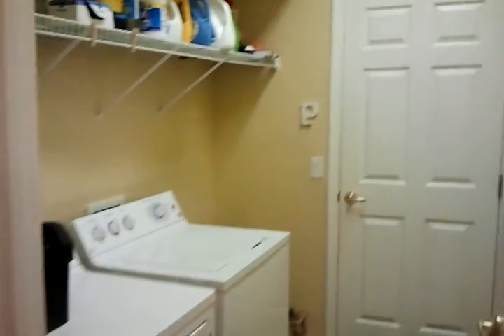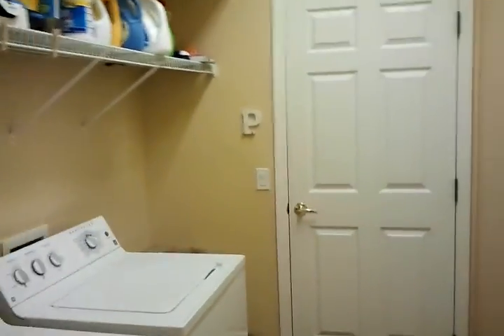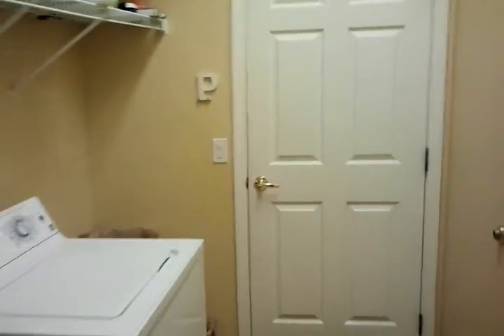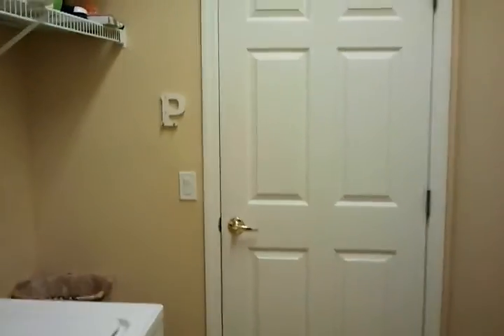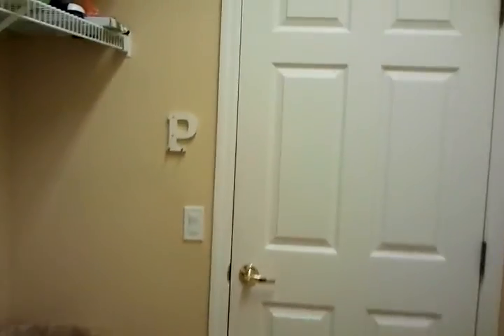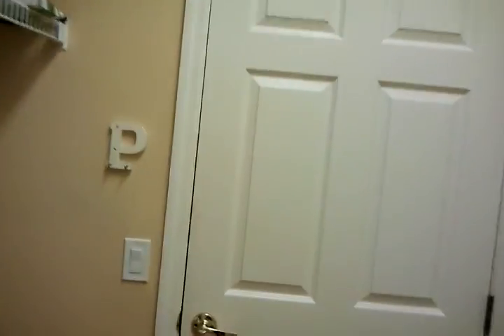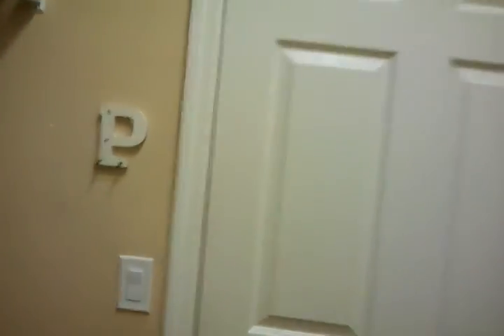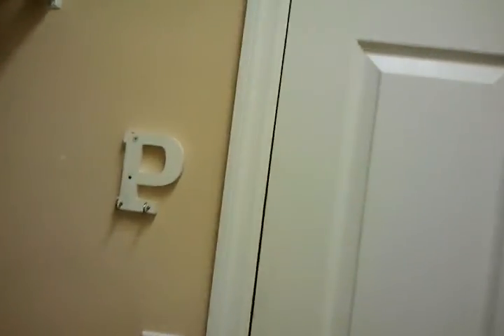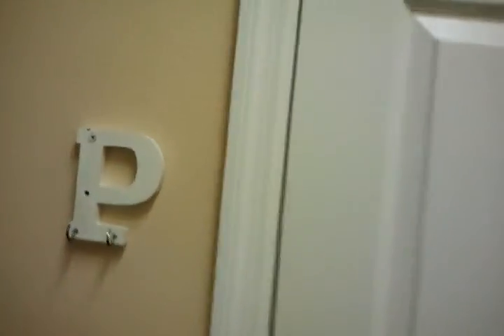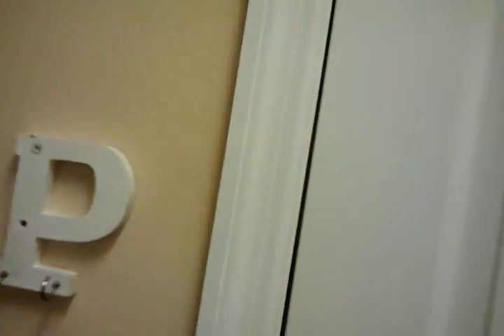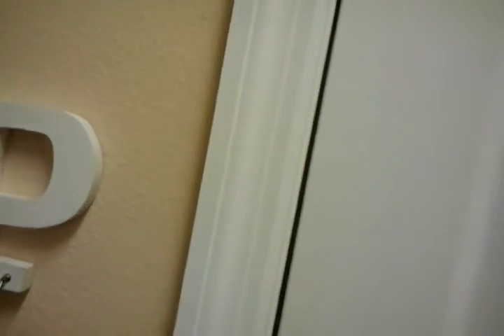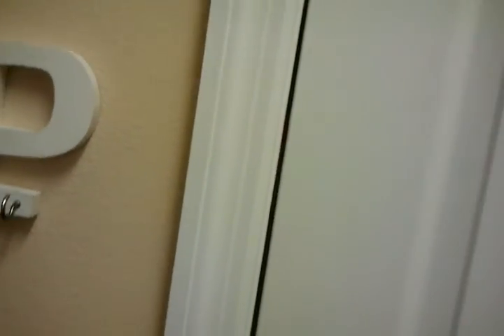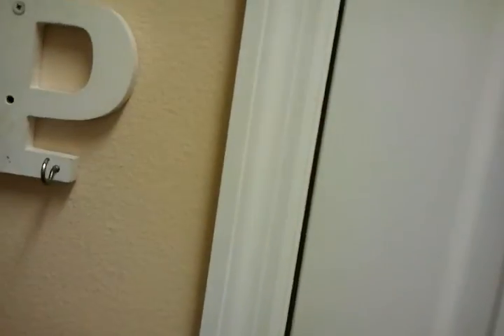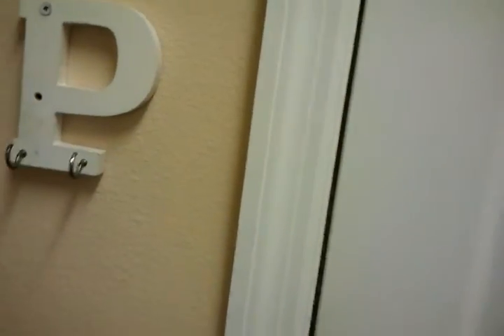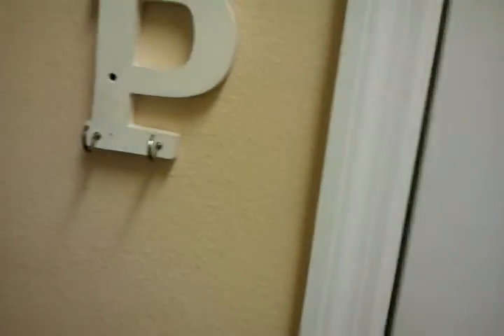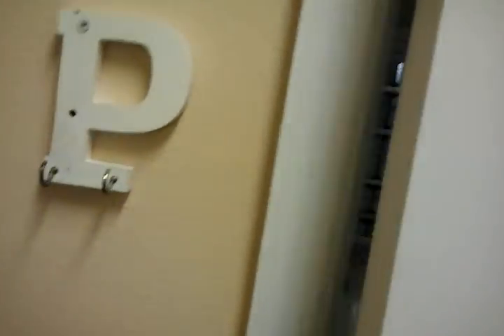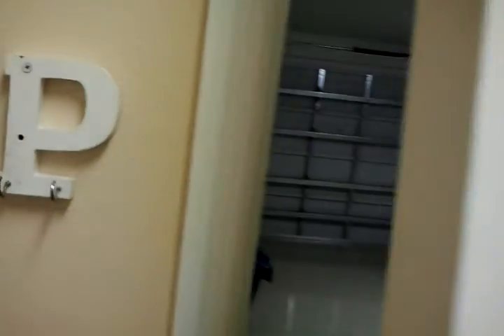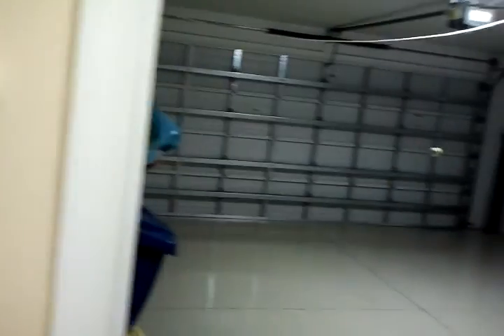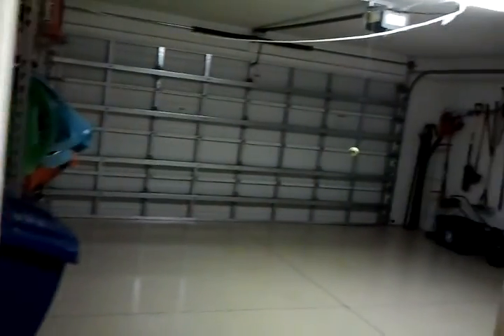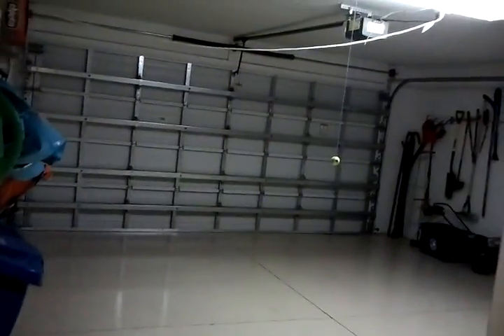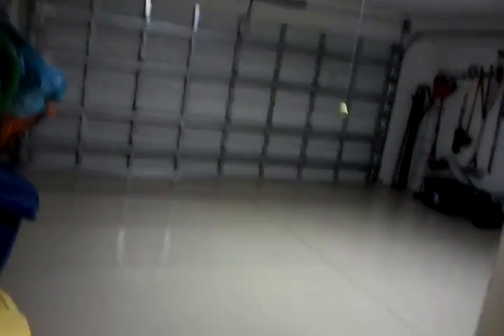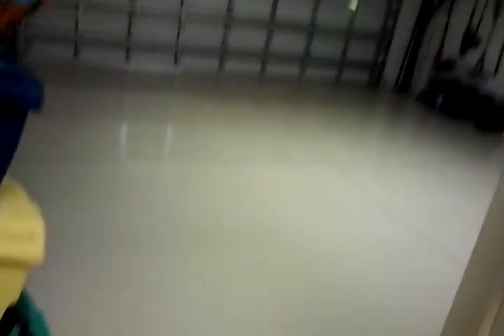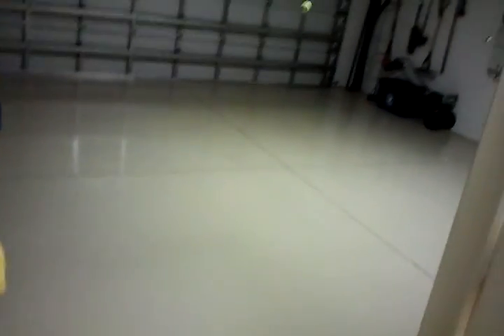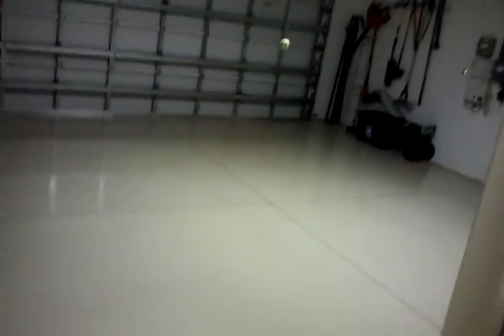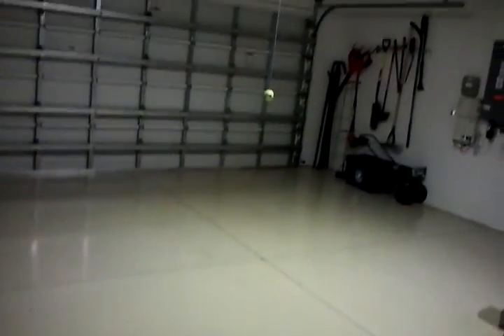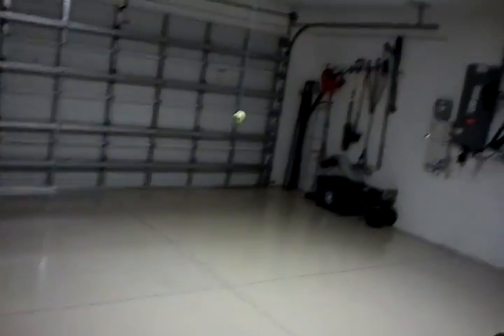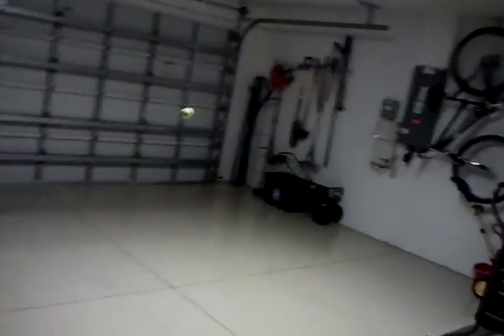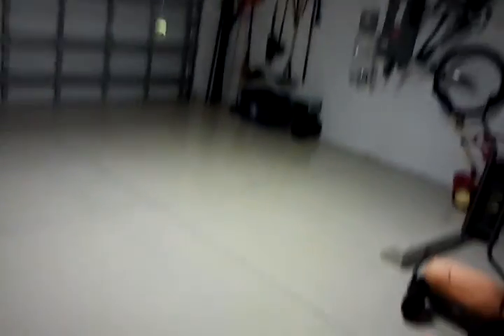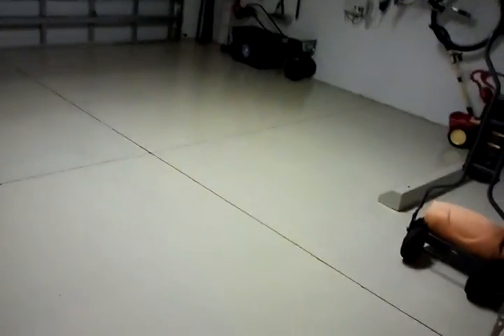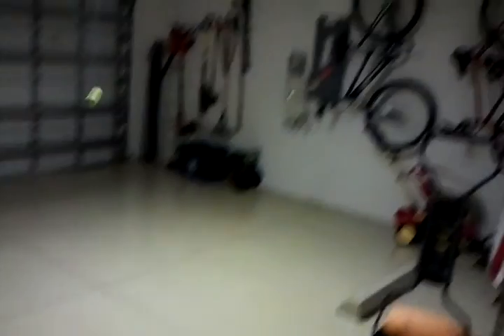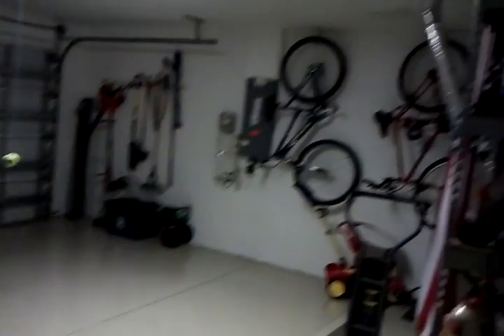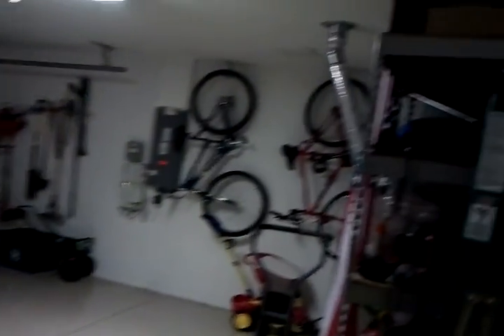Let me take you into the garage. Look at that — isn't that beautiful? Nice finished floors and plenty of room in here.